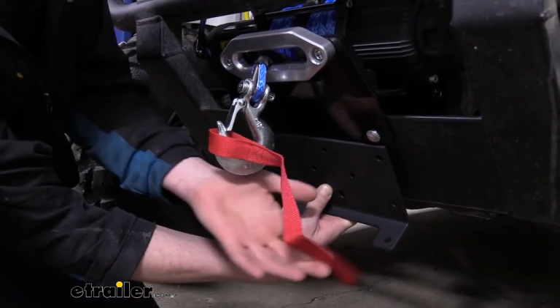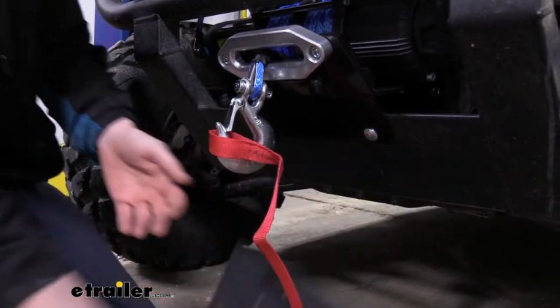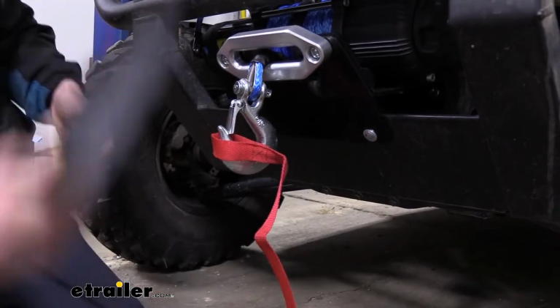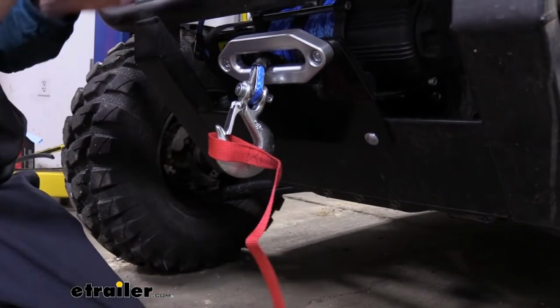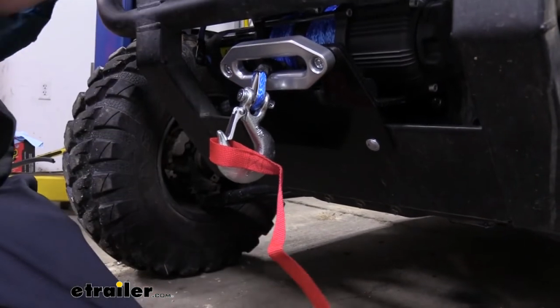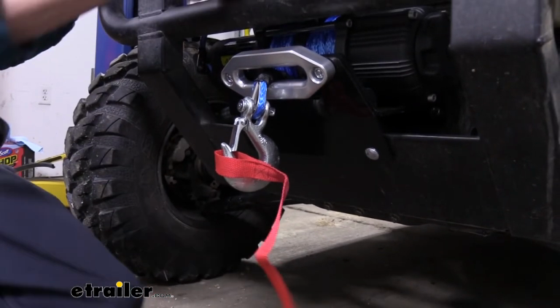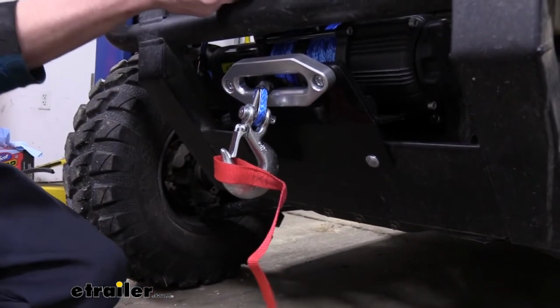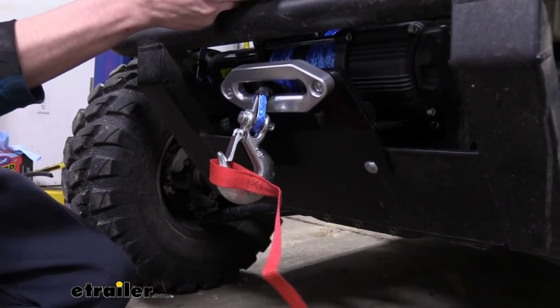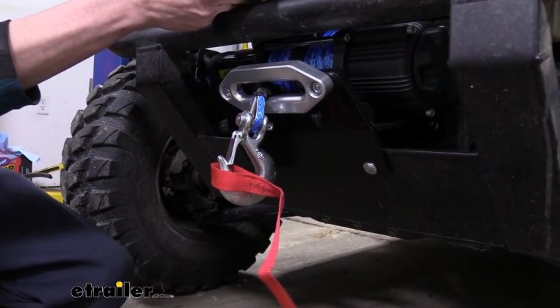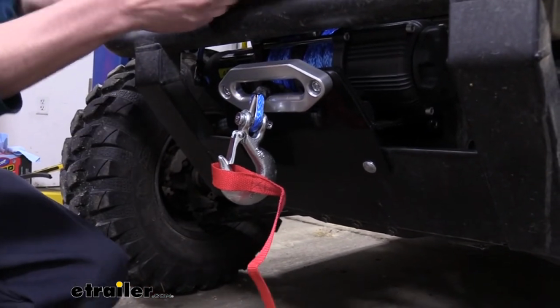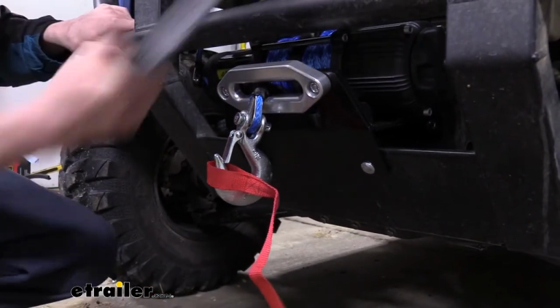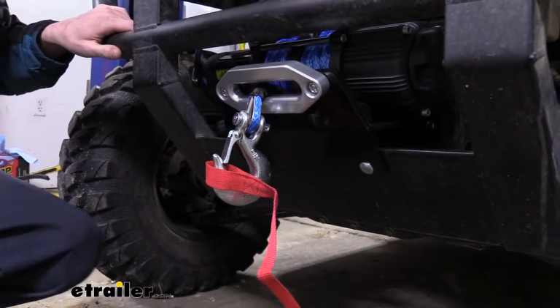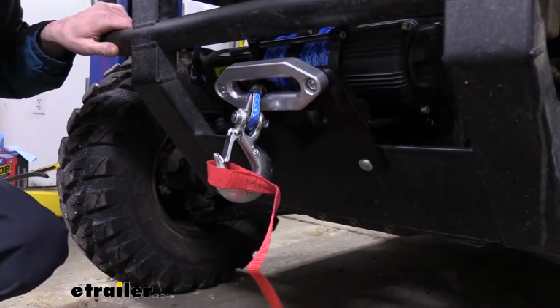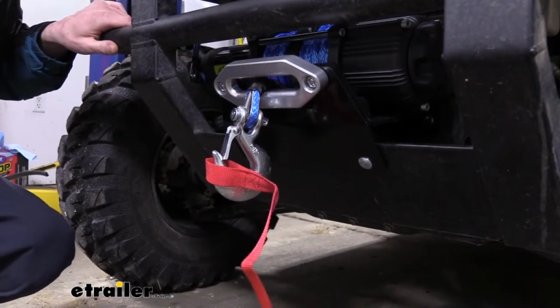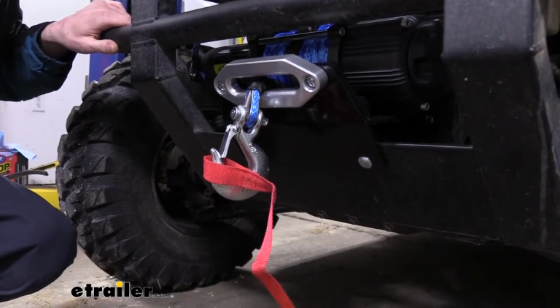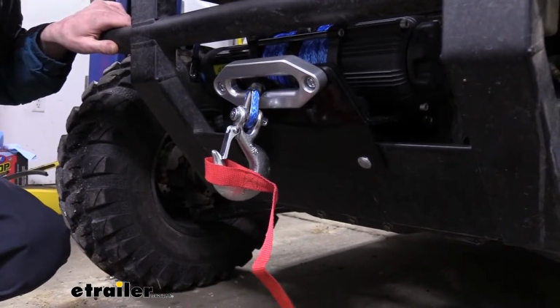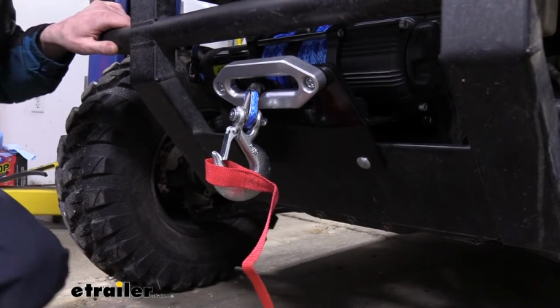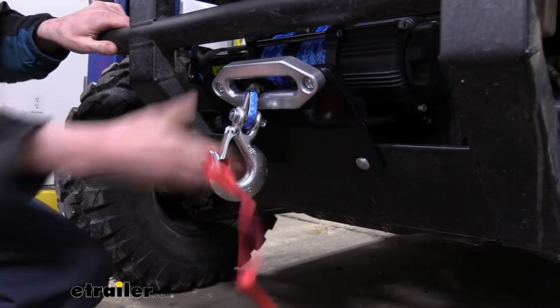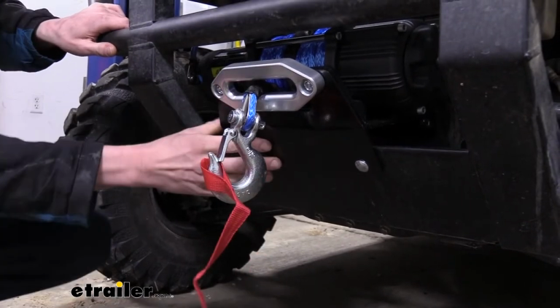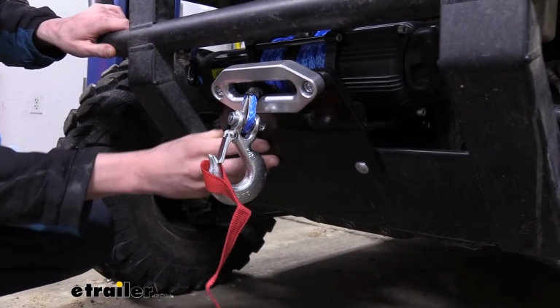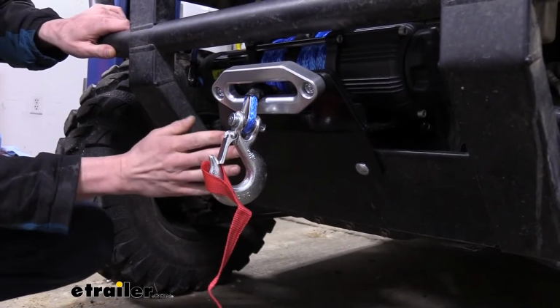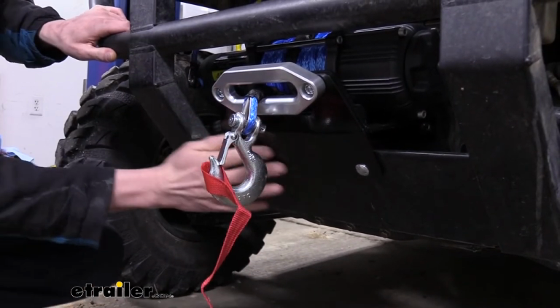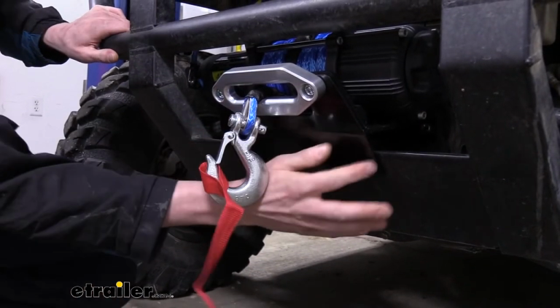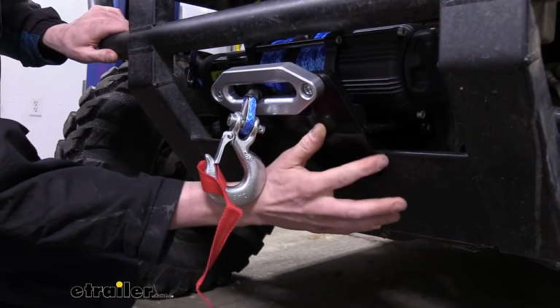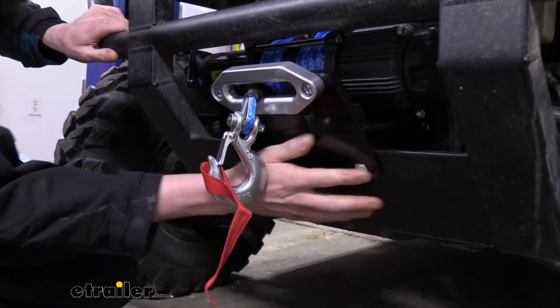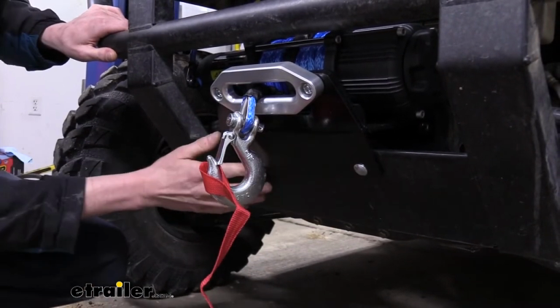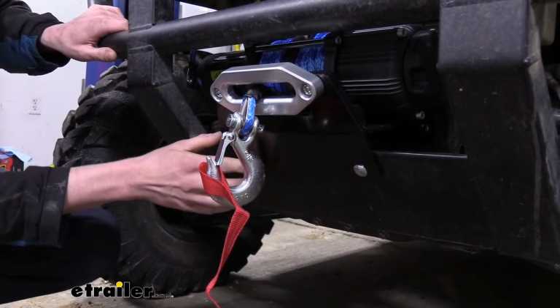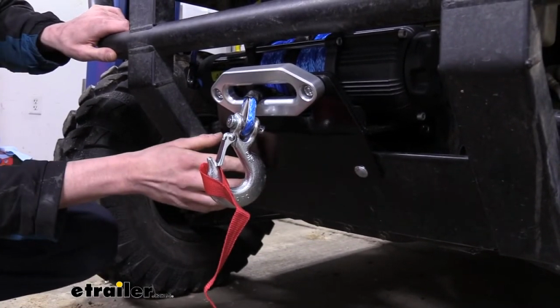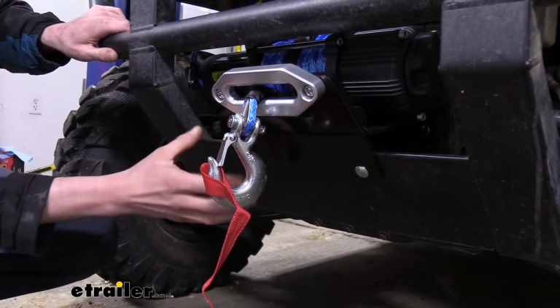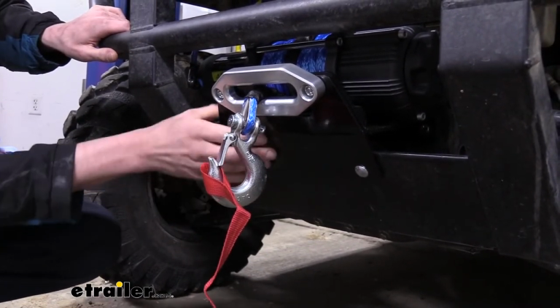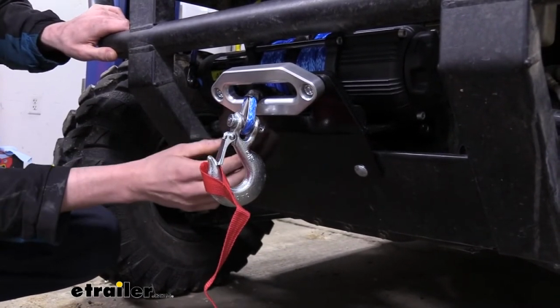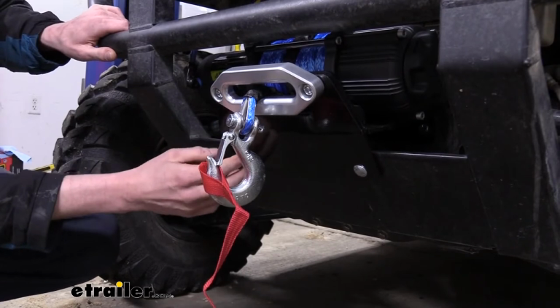We've got it down on the front where we're cruising, so some debris could hit it. And there's no mounting it to the plastic up in here. So getting a custom bracket will provide you with everything that you need in the kit to easily get it mounted up.